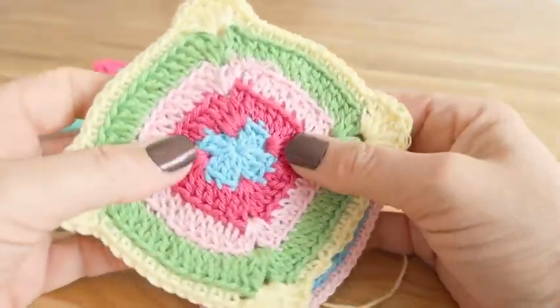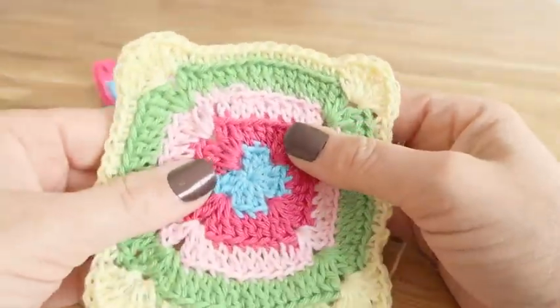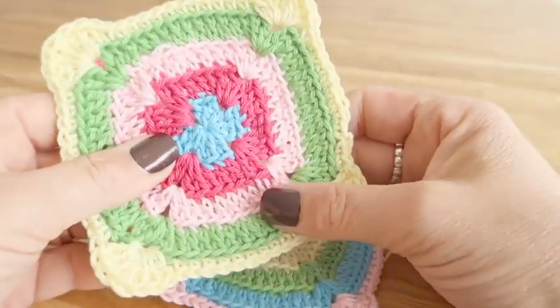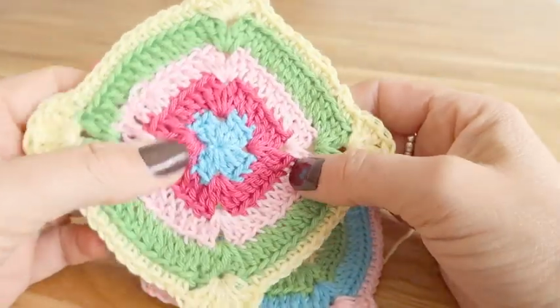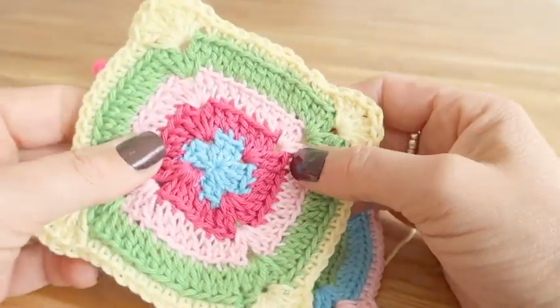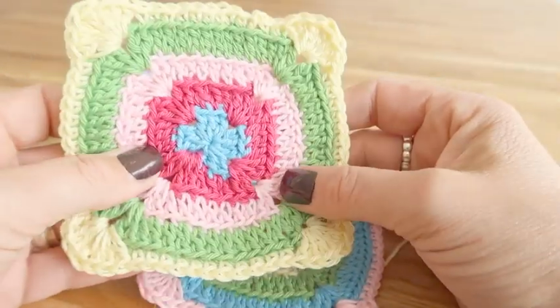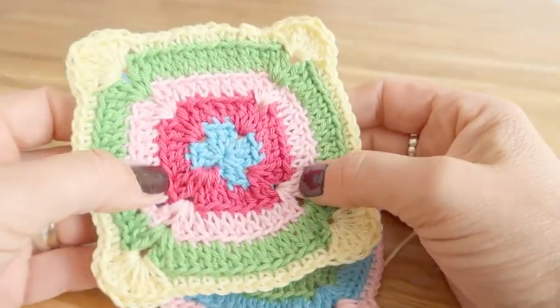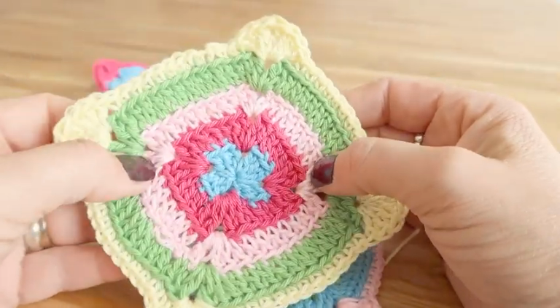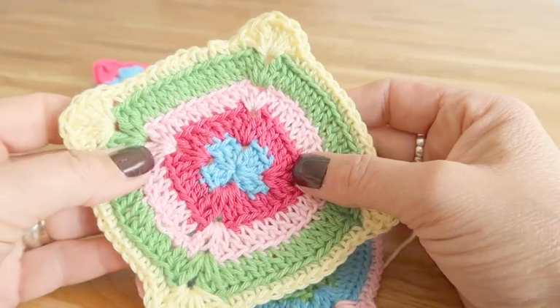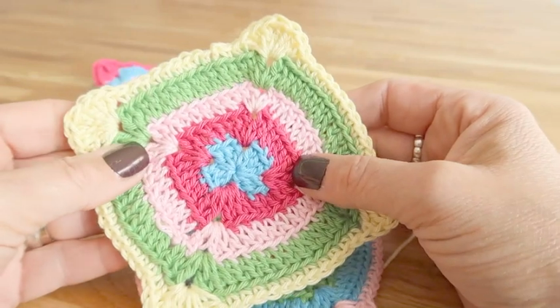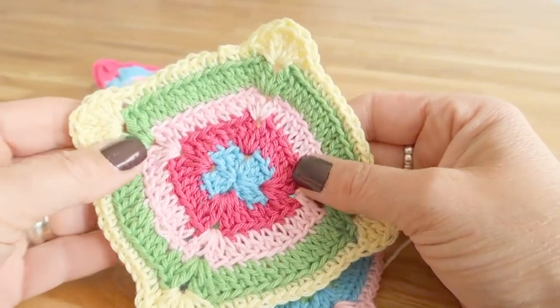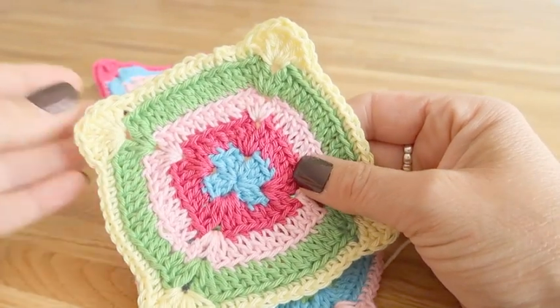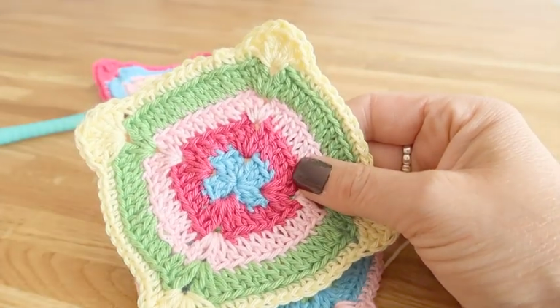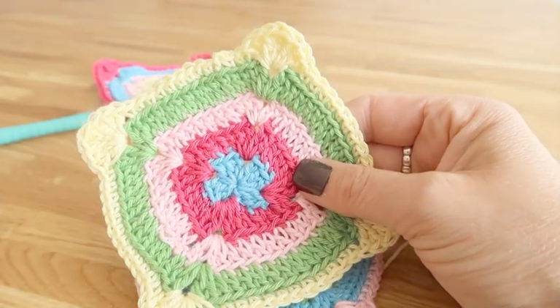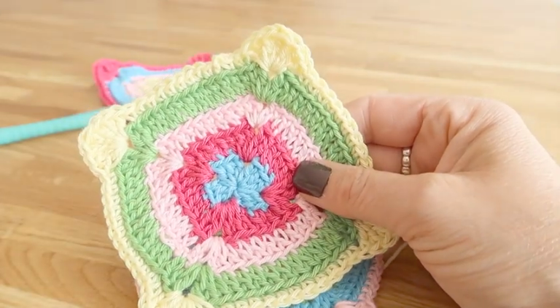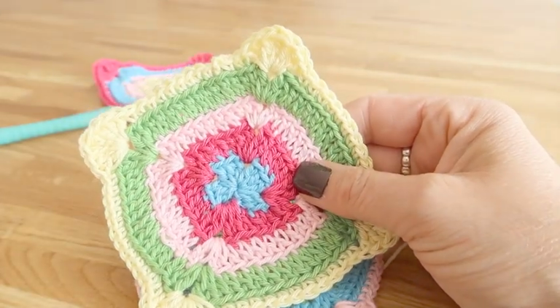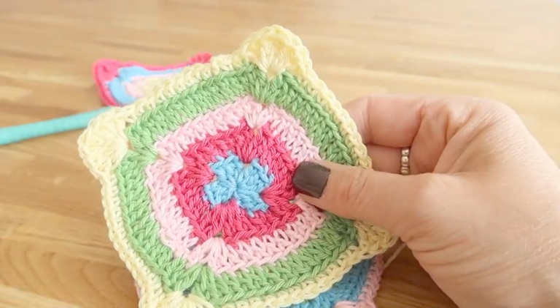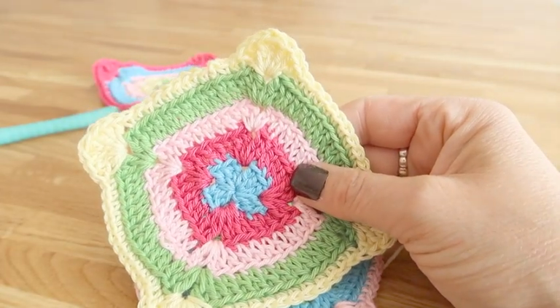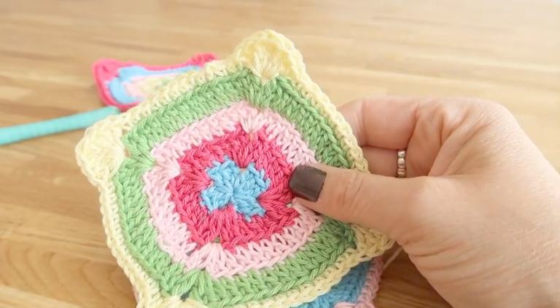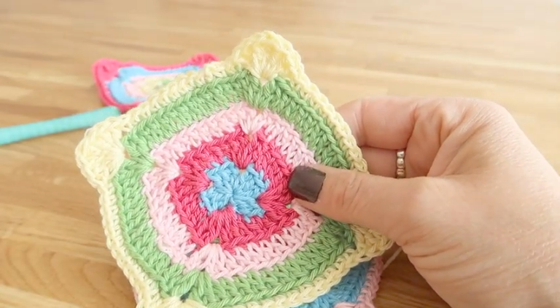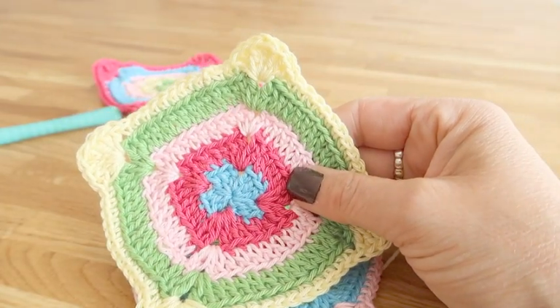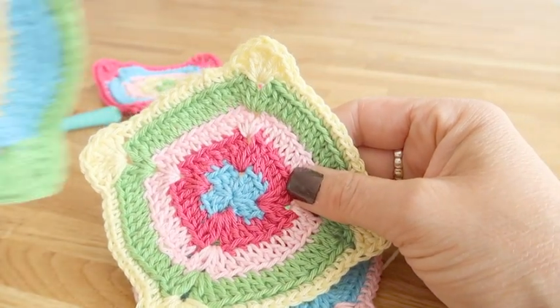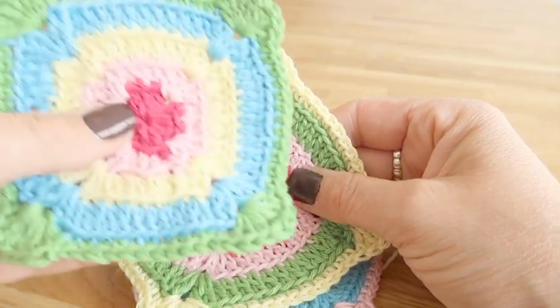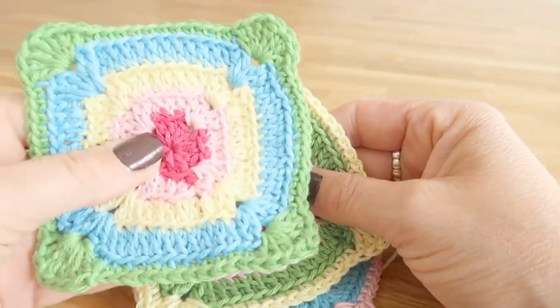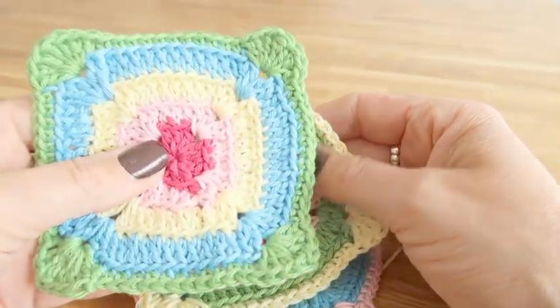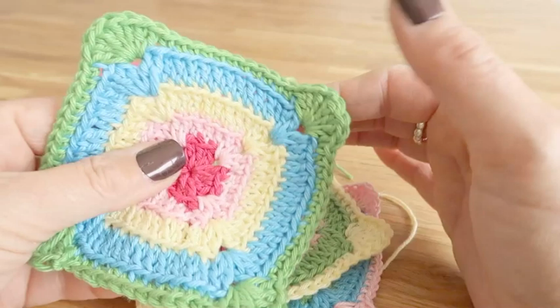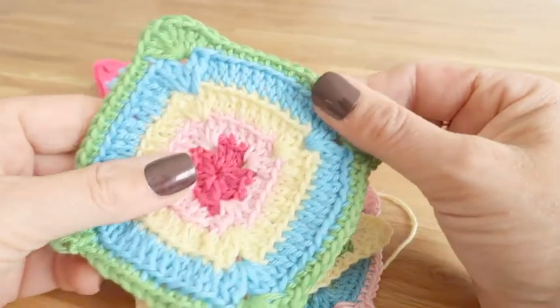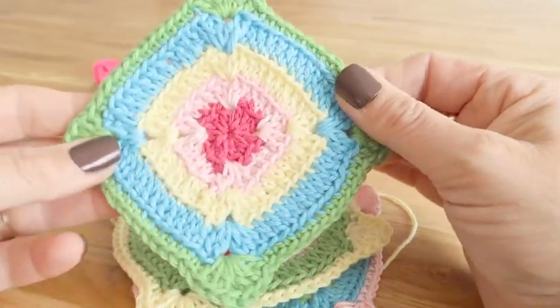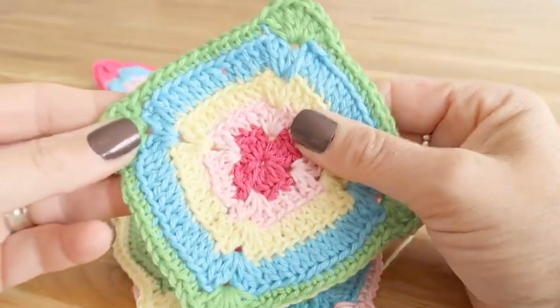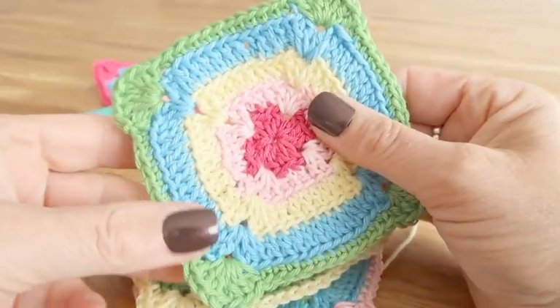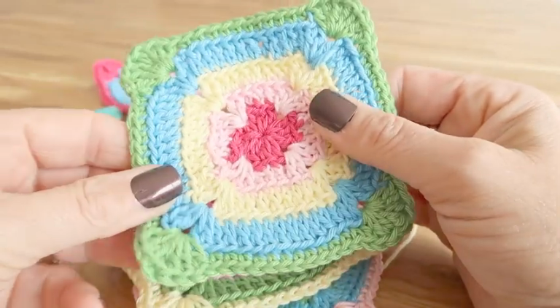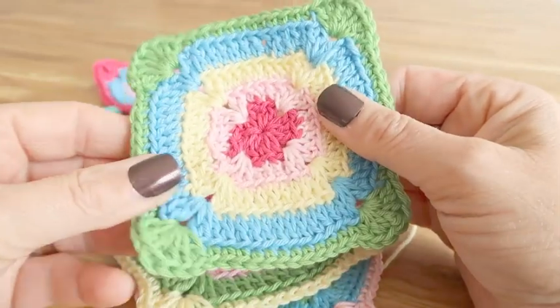We hope you enjoyed our tutorial and we always love seeing our creations being made, so please tag us at The Crafty Co and we'll be back here soon.